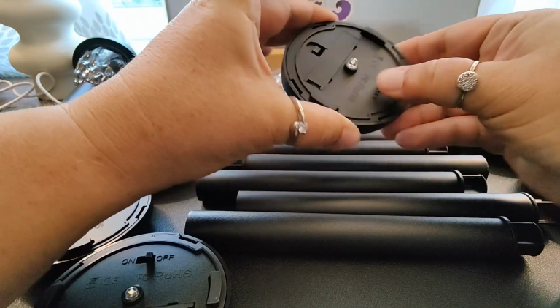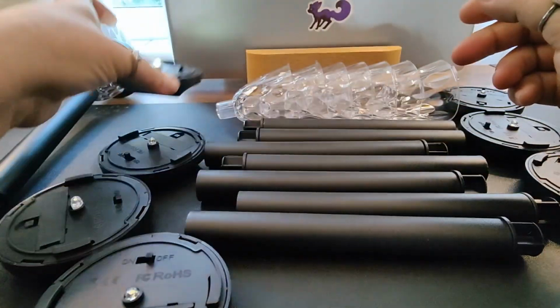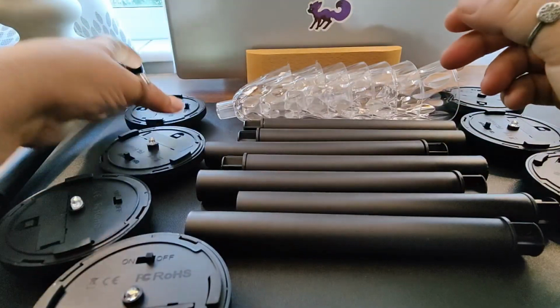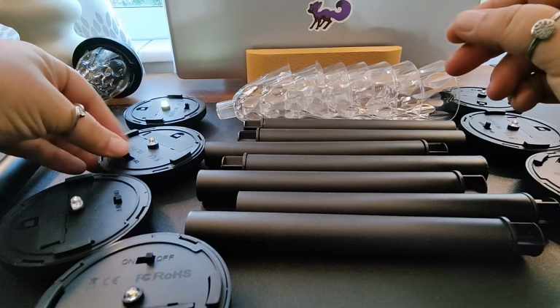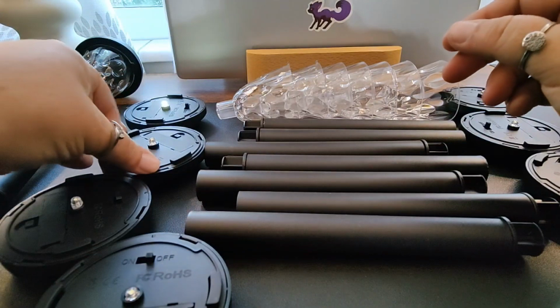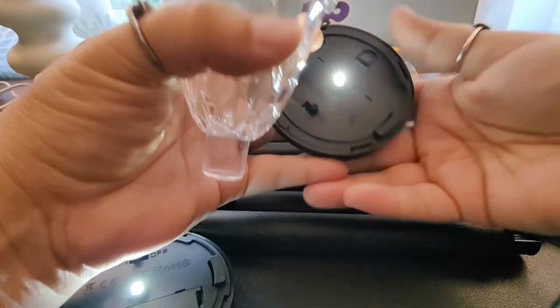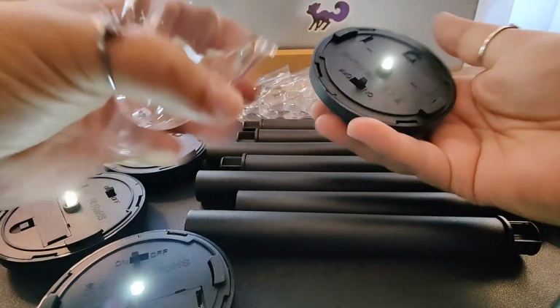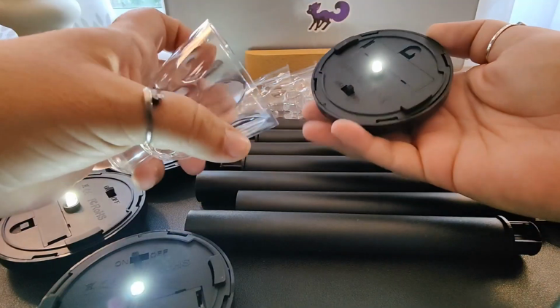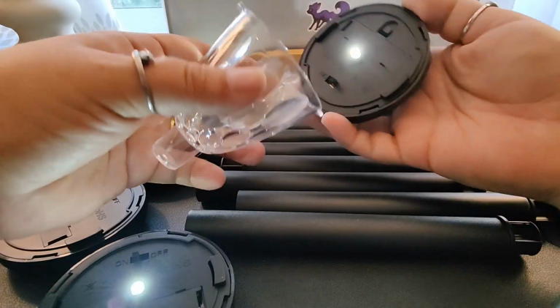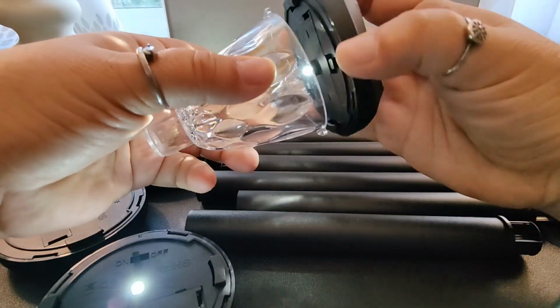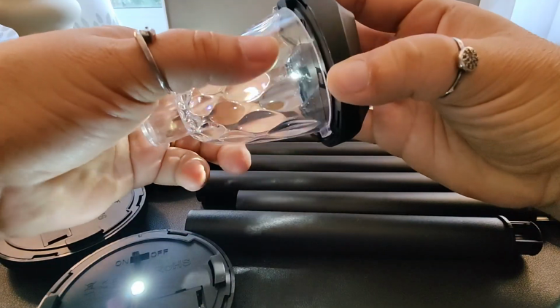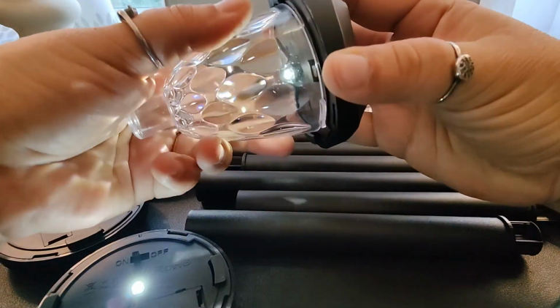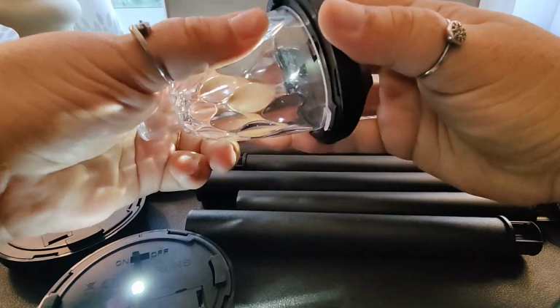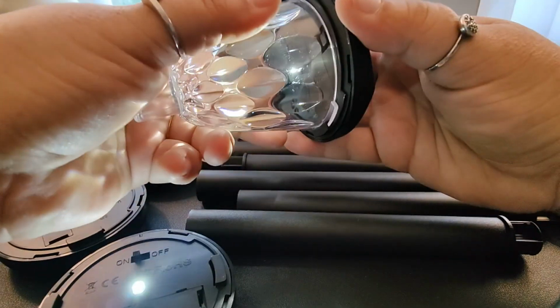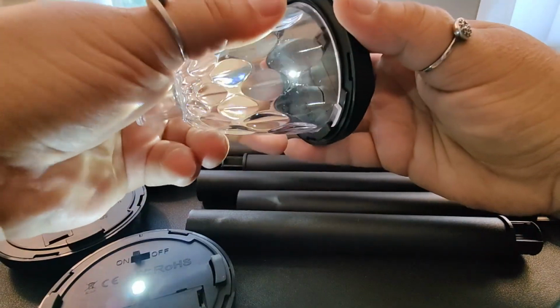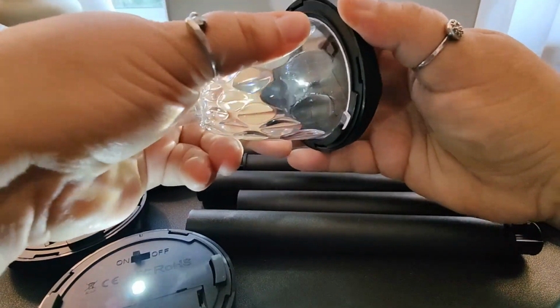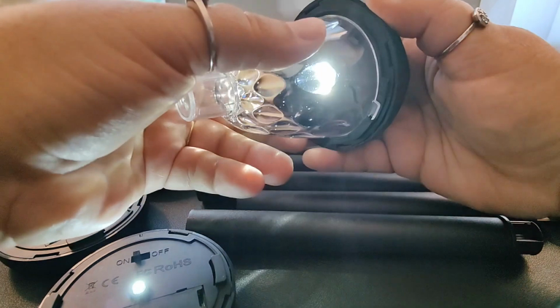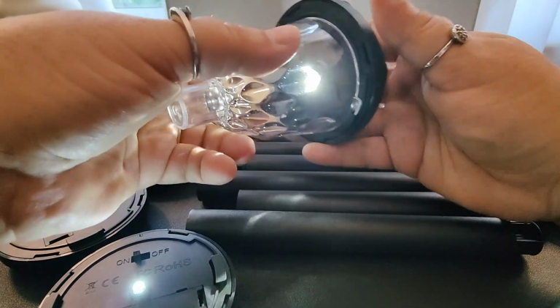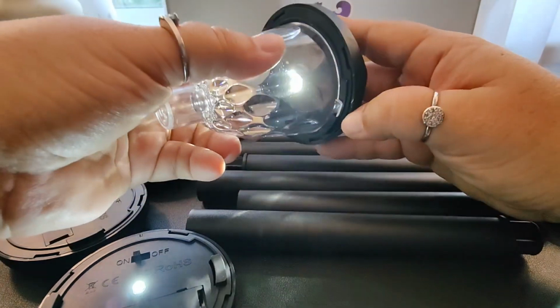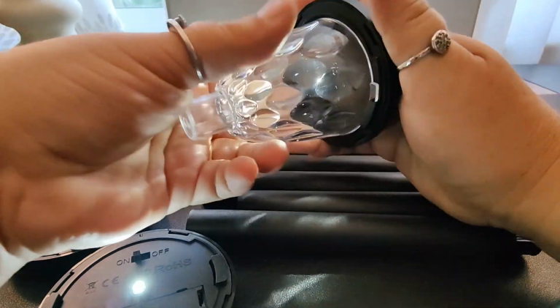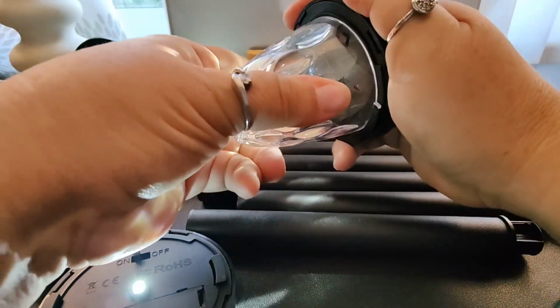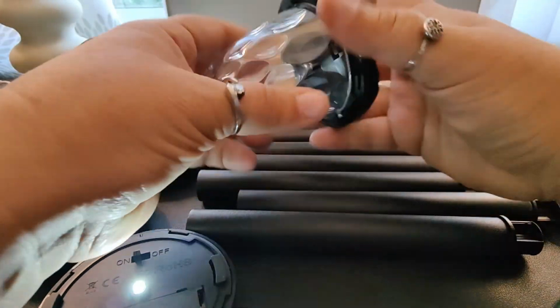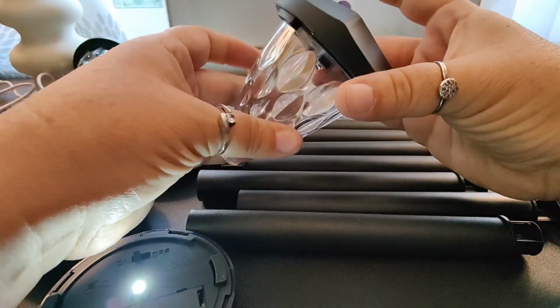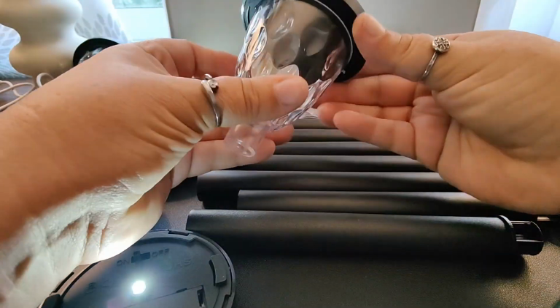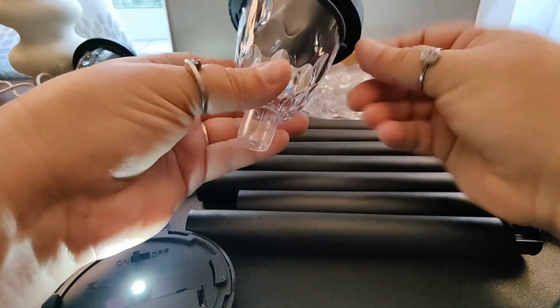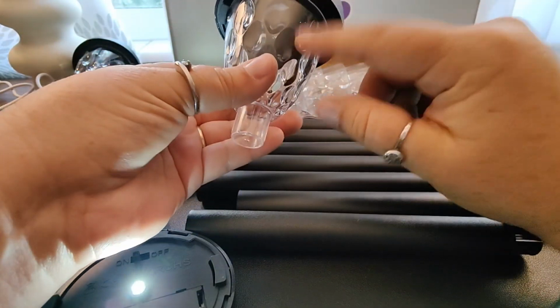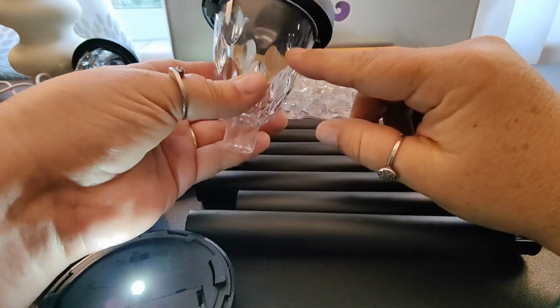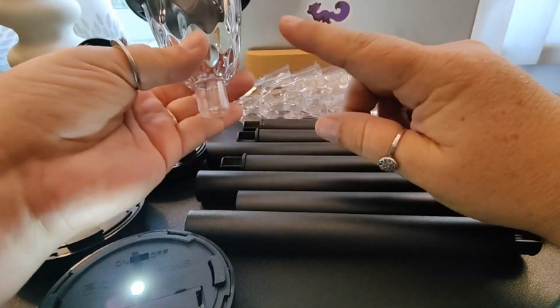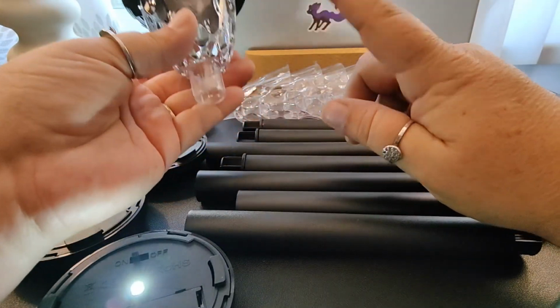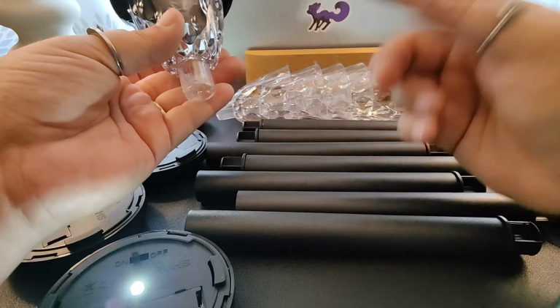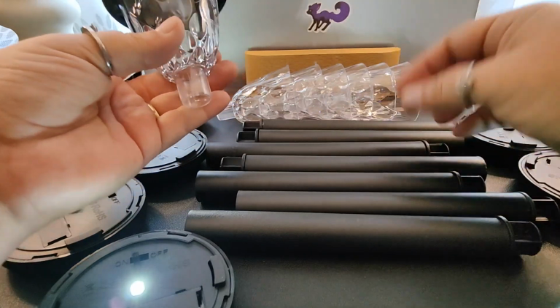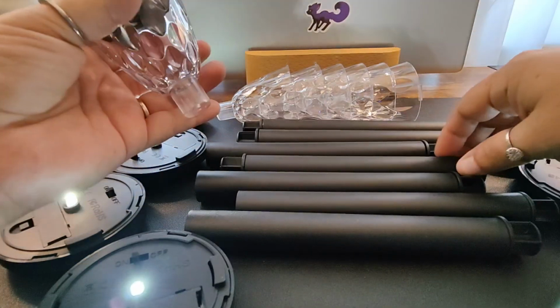We have to turn them all on. Once you have them turned on, you are simply going to install them onto the globe. There are little notches down here at the base. These will shut off automatically once they recognize that it's daytime.